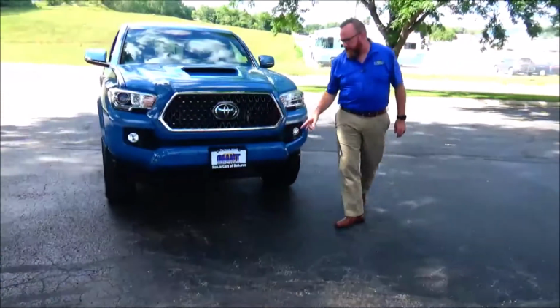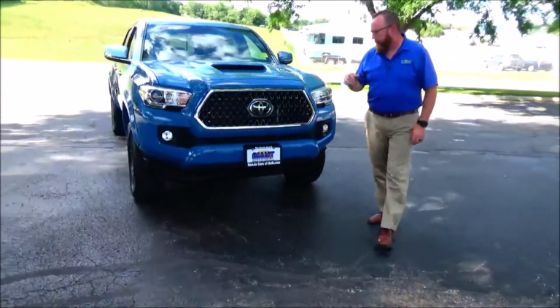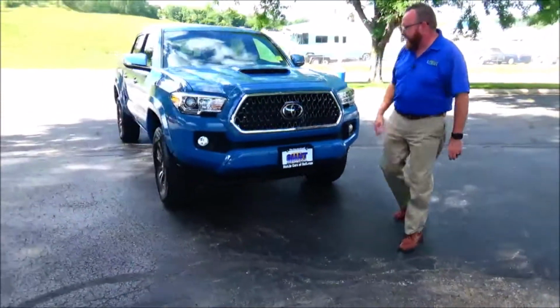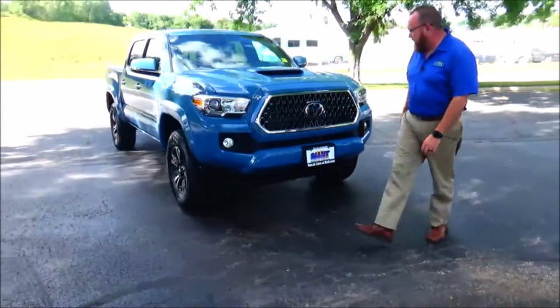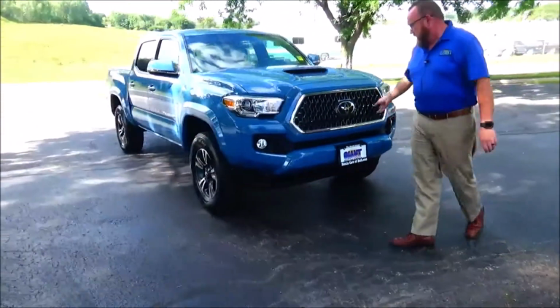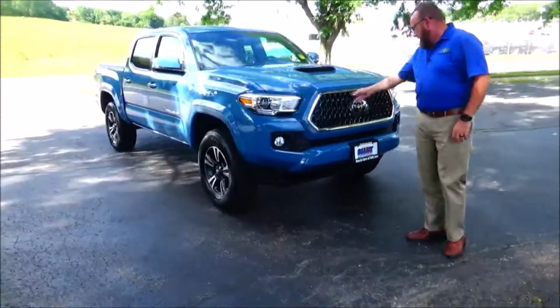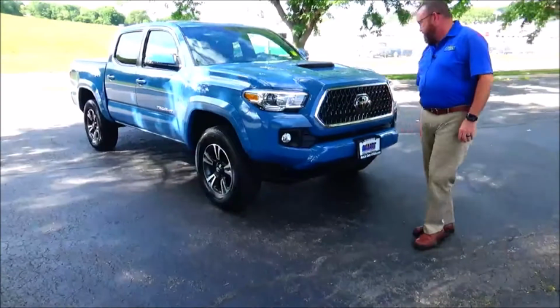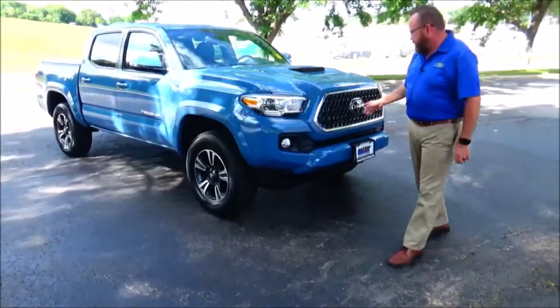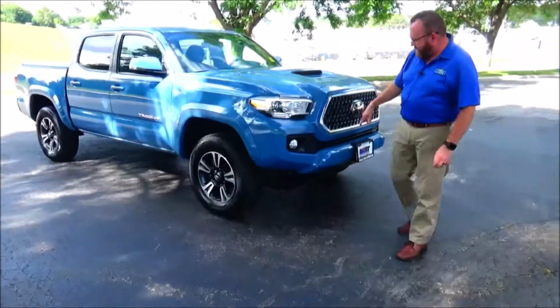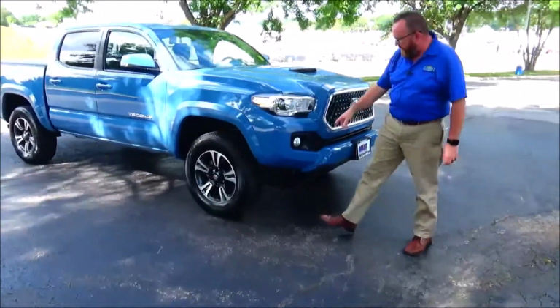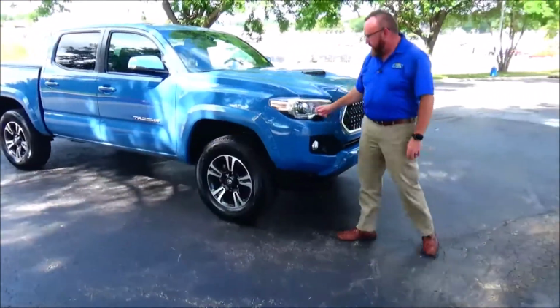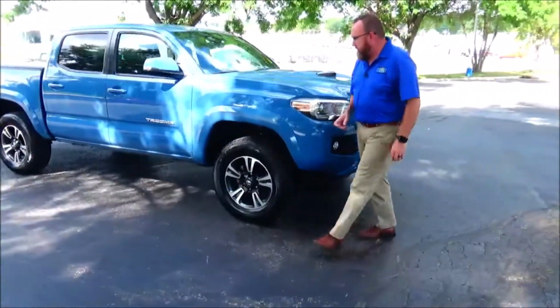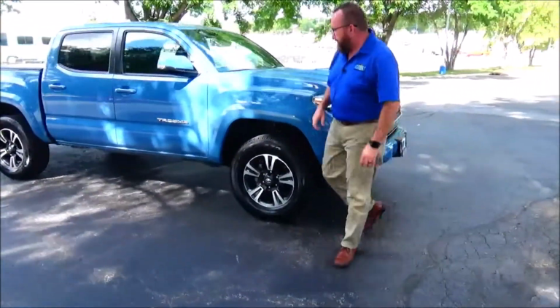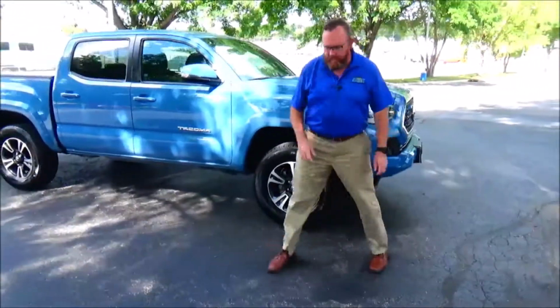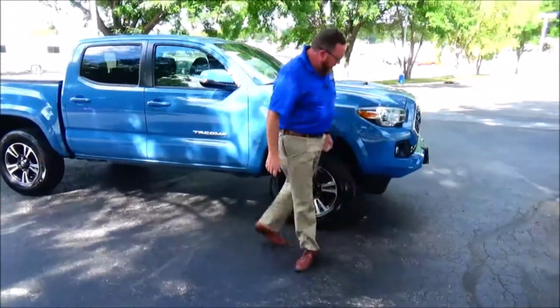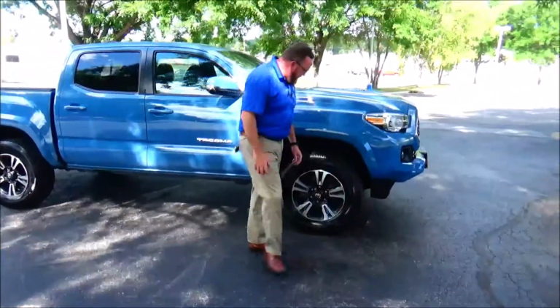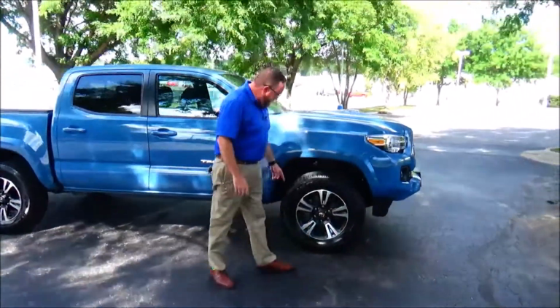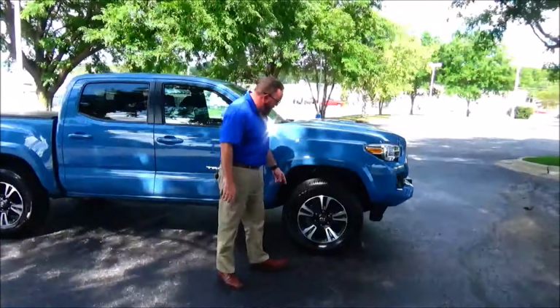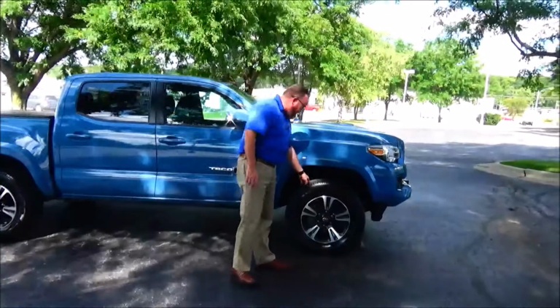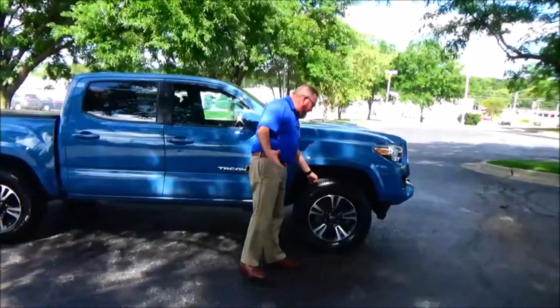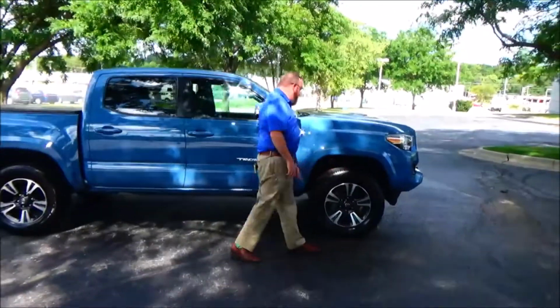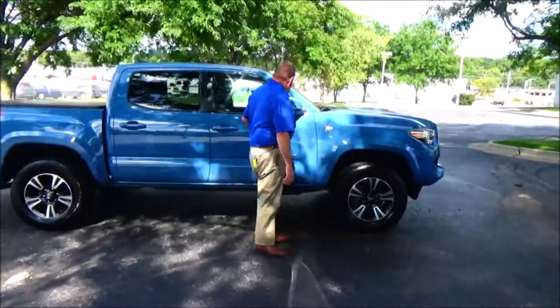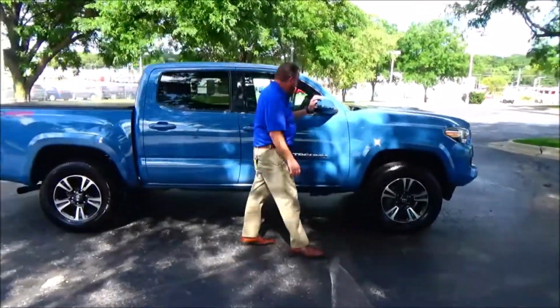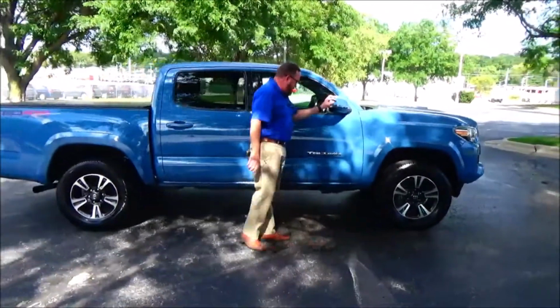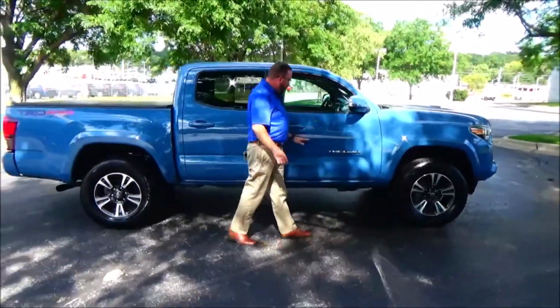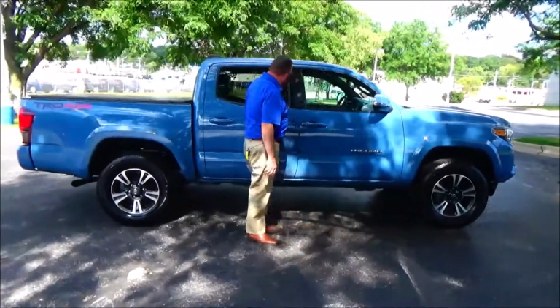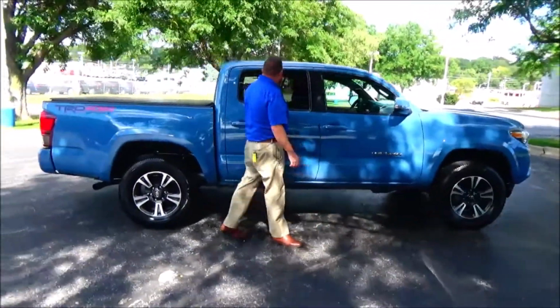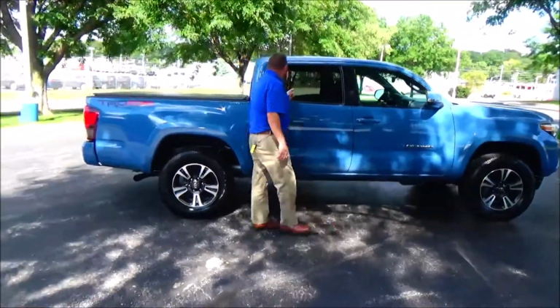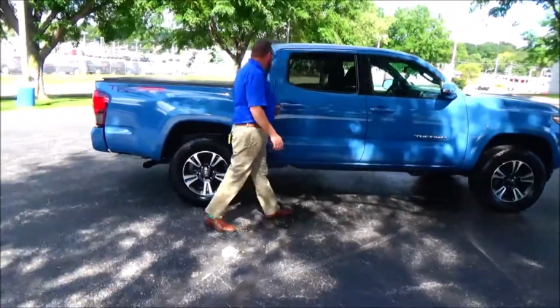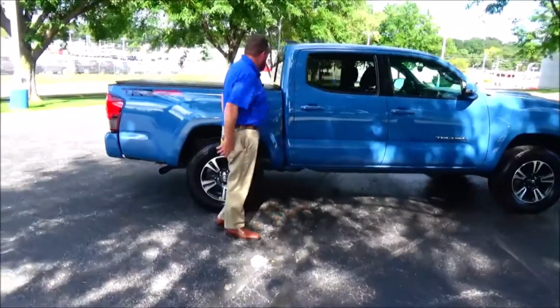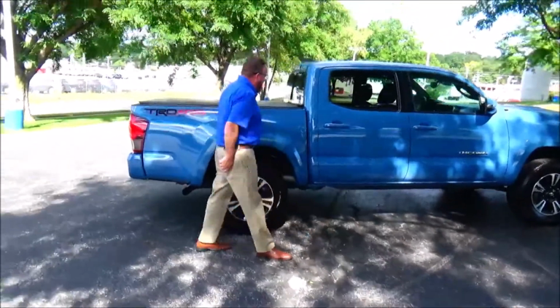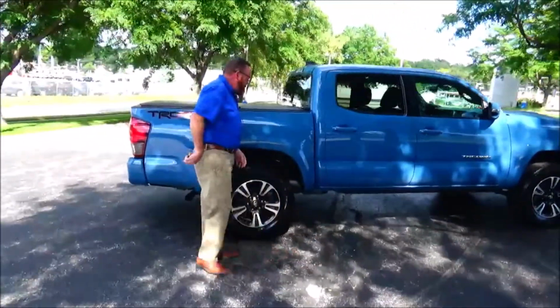Five mile an hour bumpers front and back, chrome accented grille, fog lights, LED wraparound headlights, 17-inch multi-spoke alloy wheels, lots of tread on the tires, breakaway mirrors, reinforced steel door beams, and solar ray tinted glass.